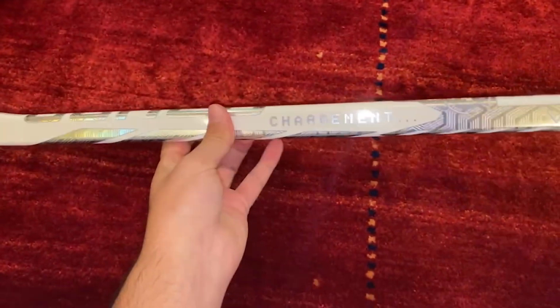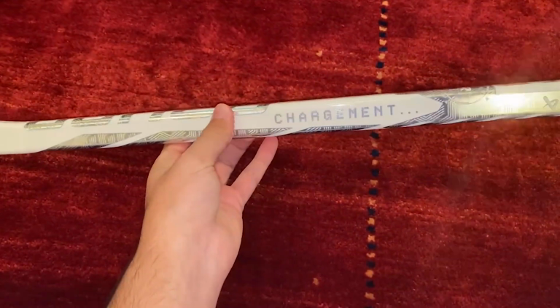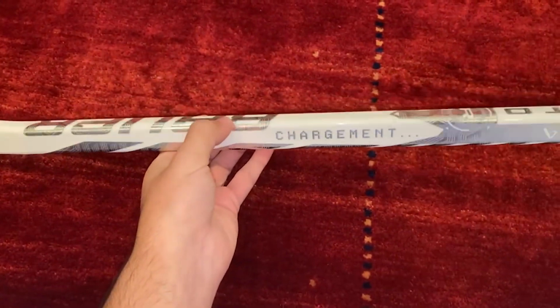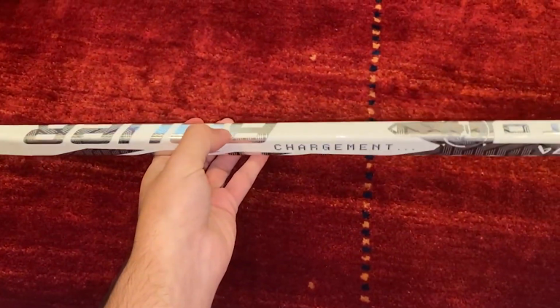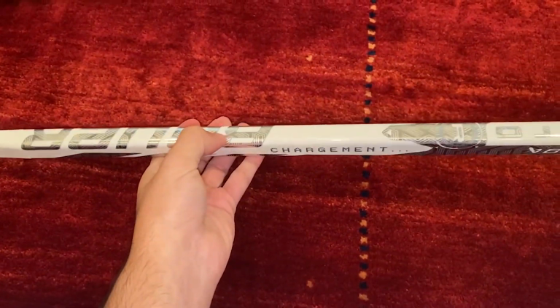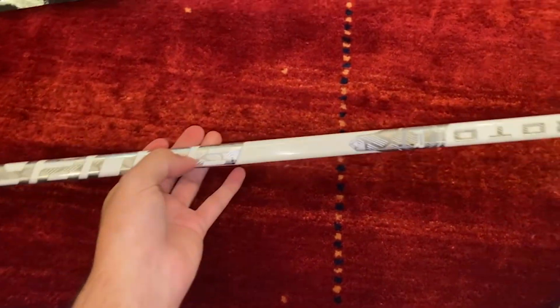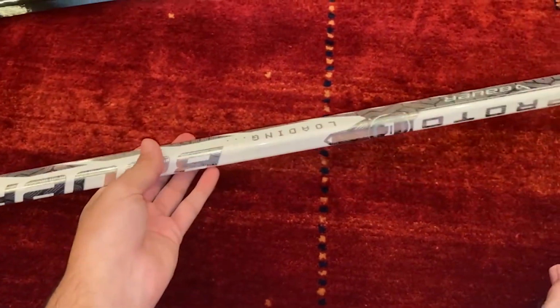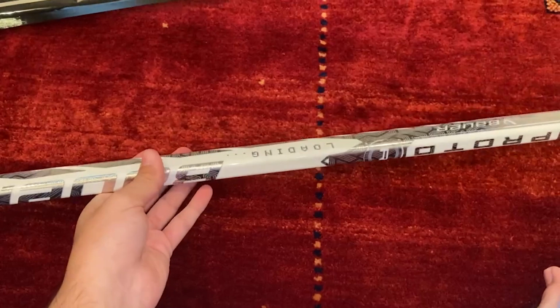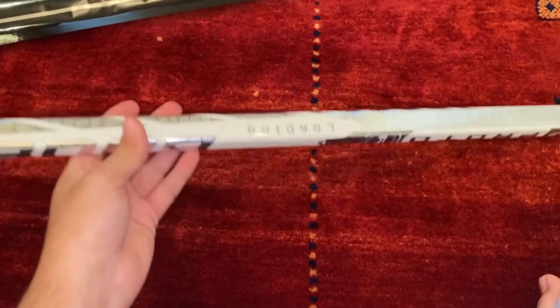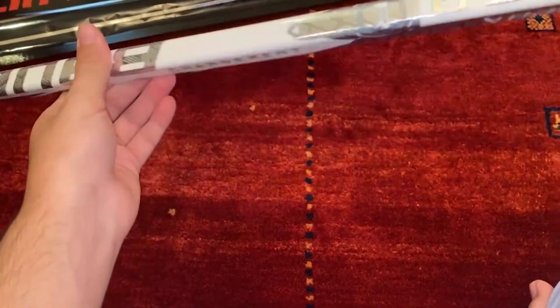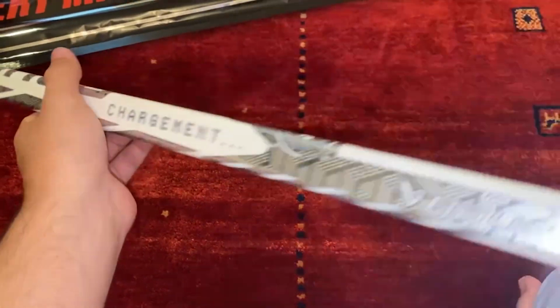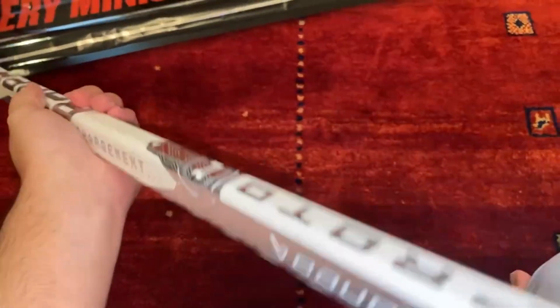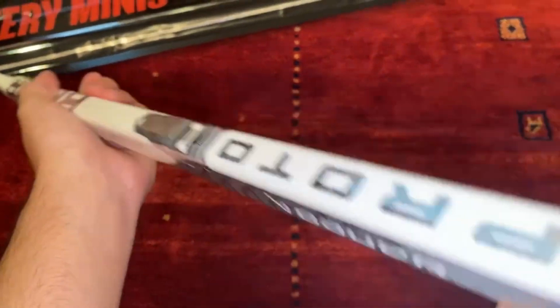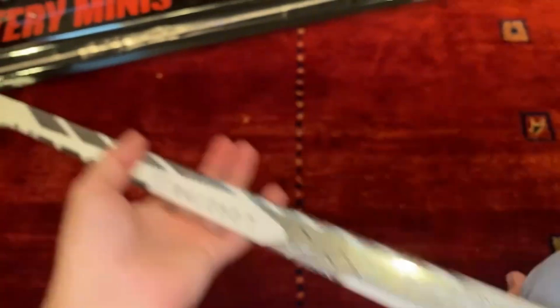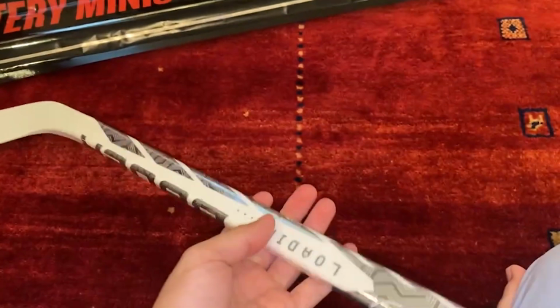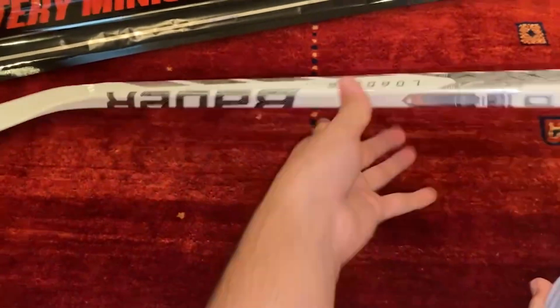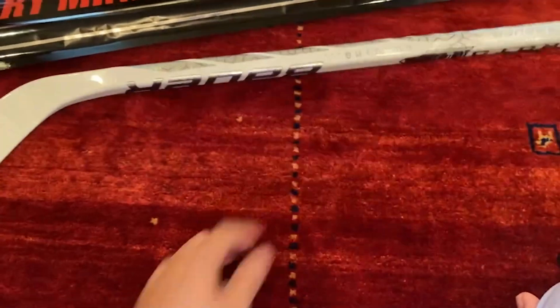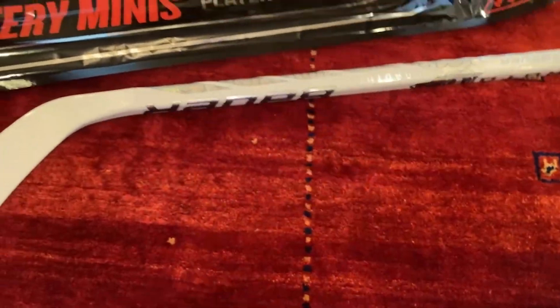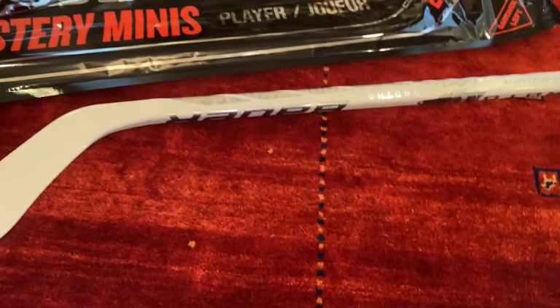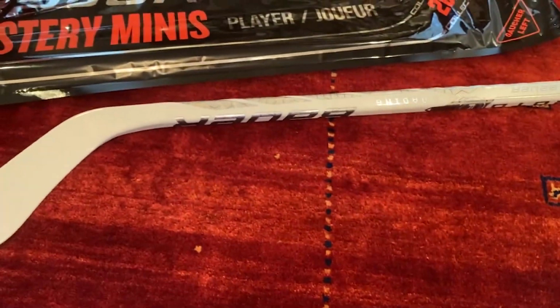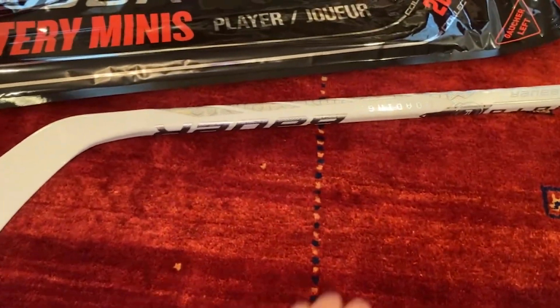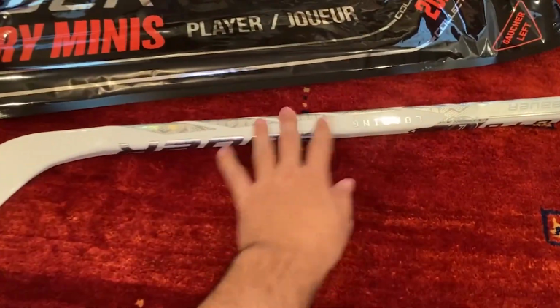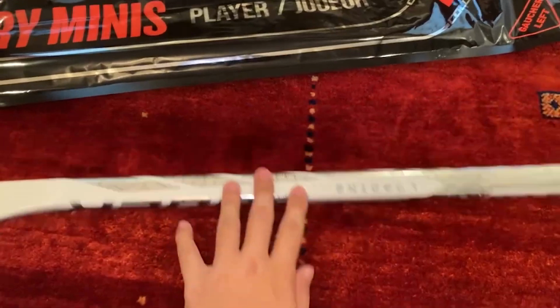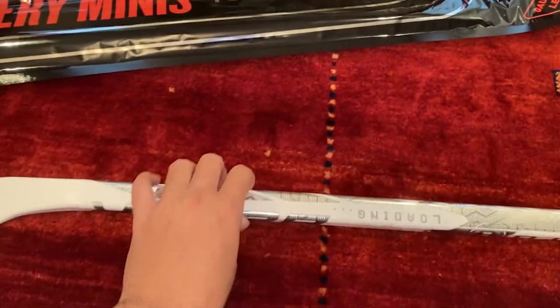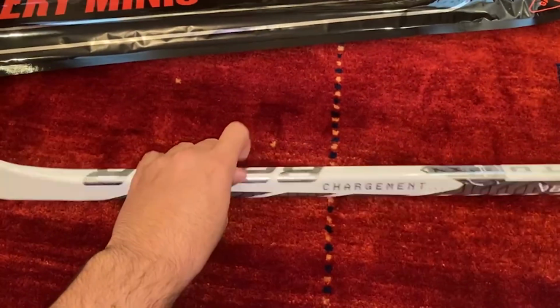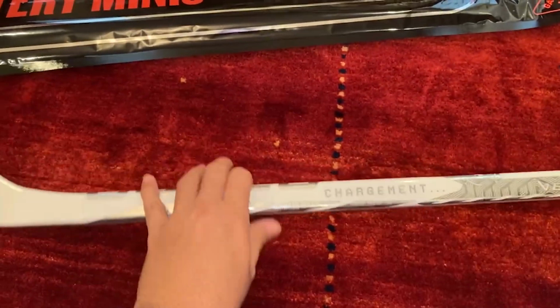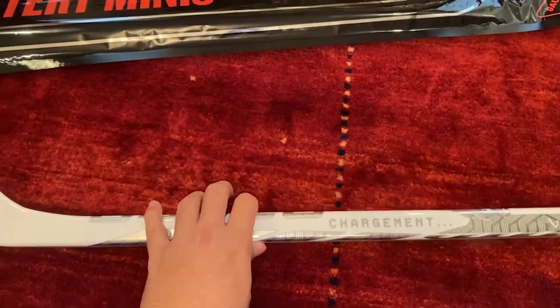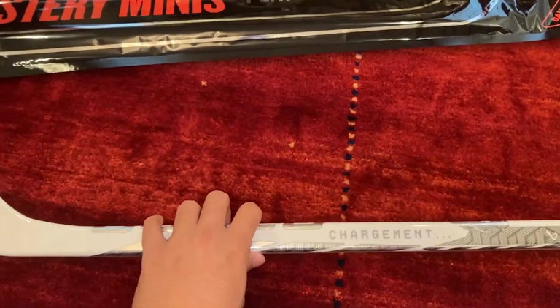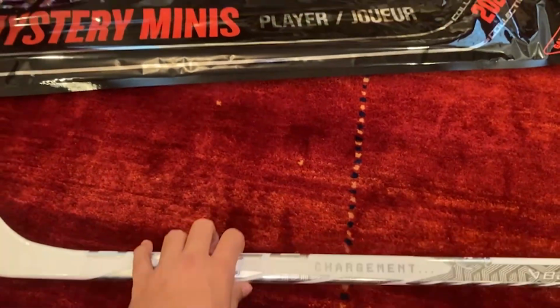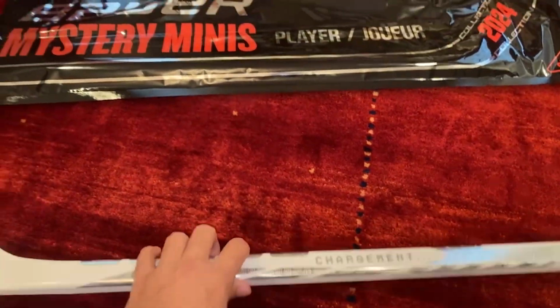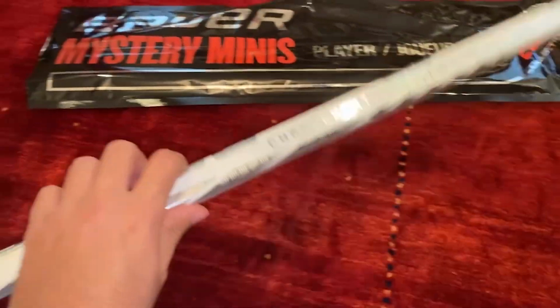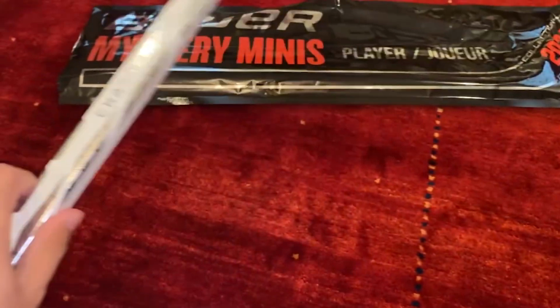Does it say Proto-R? Yeah, it does say it. It's a left-handed stick. It looks cool. I have no clue what I'm going to do with it, but let's open the other one now.